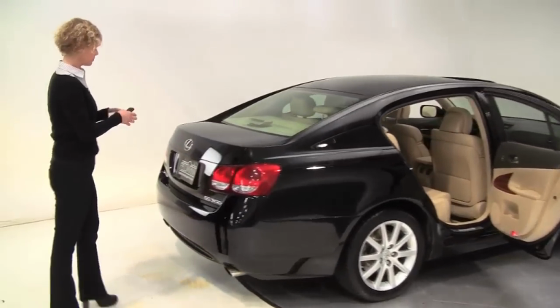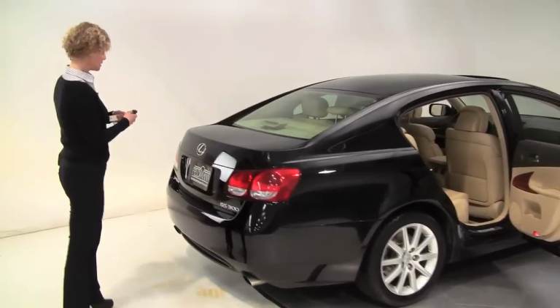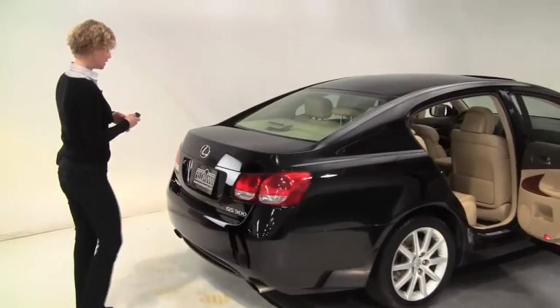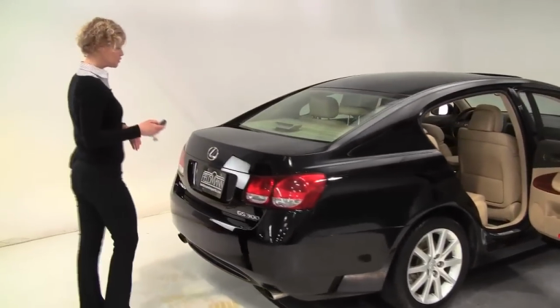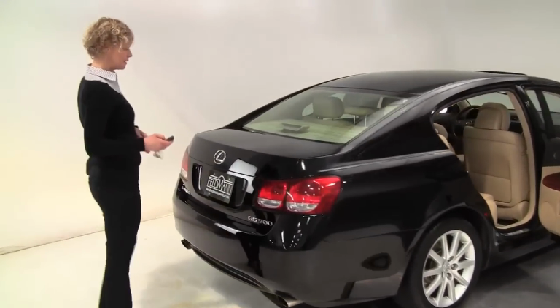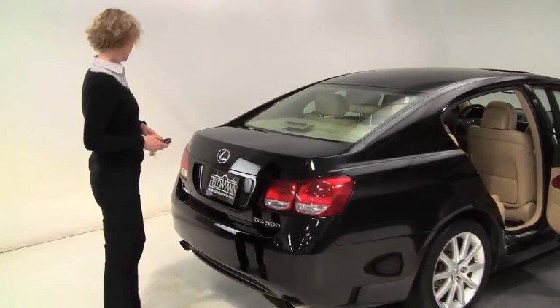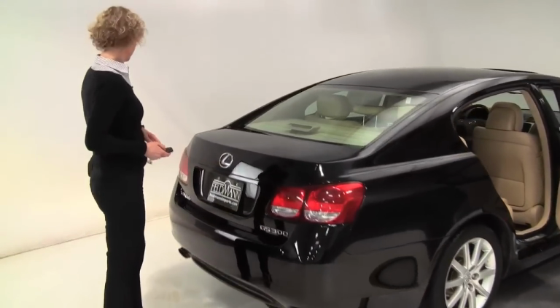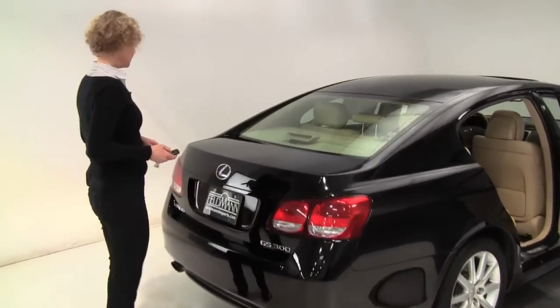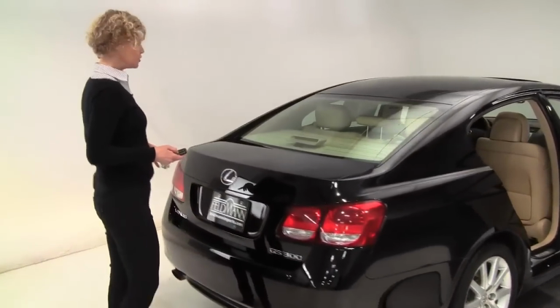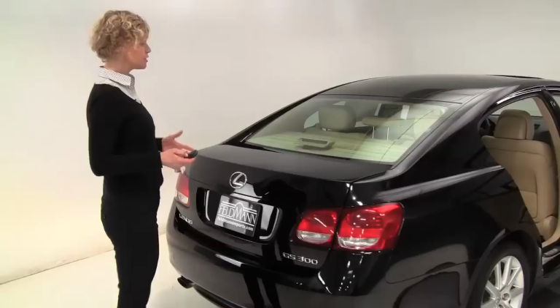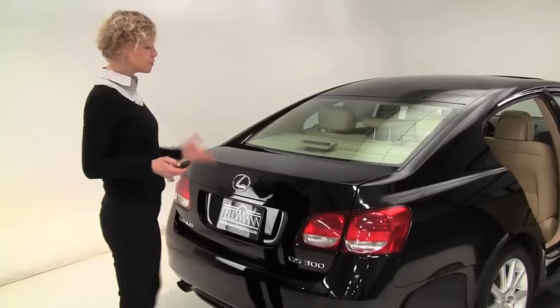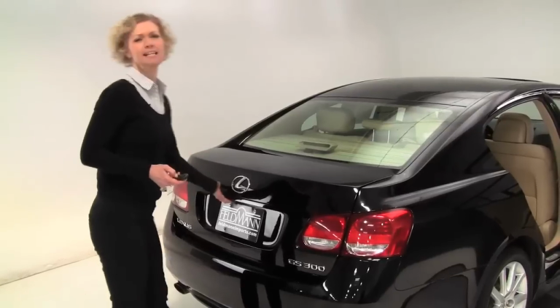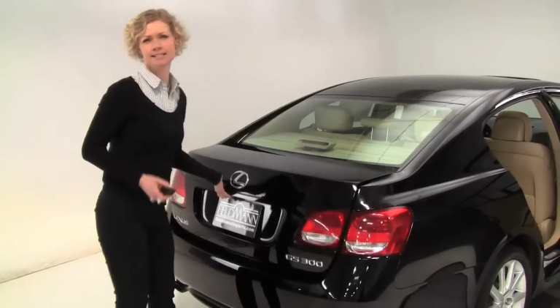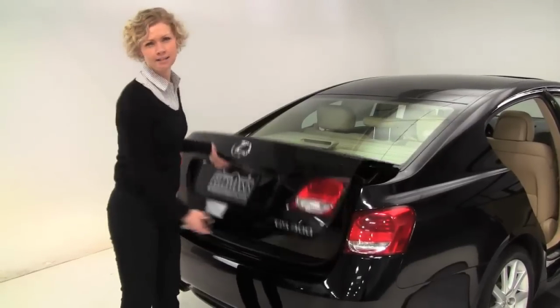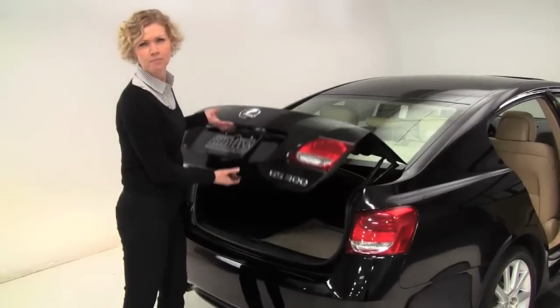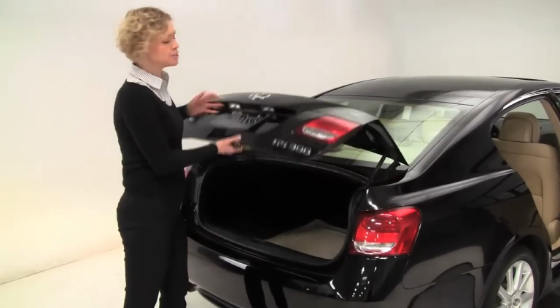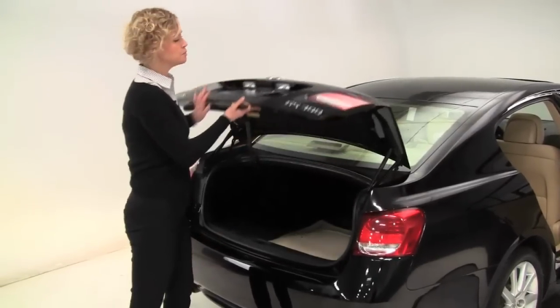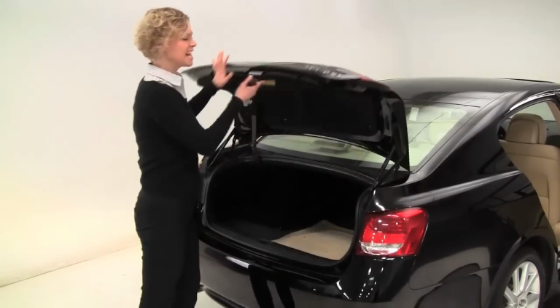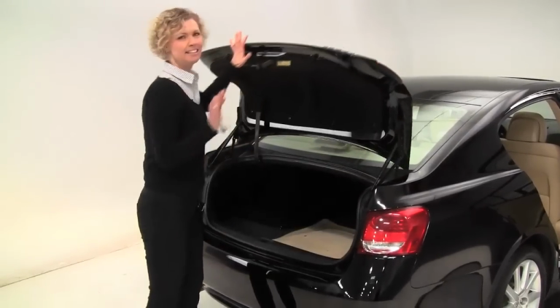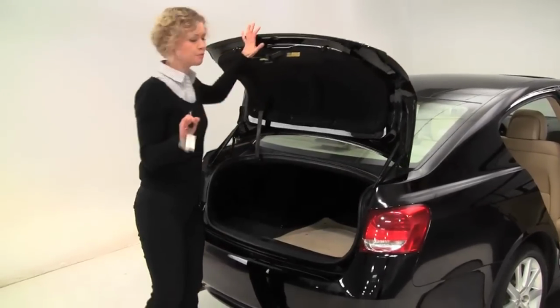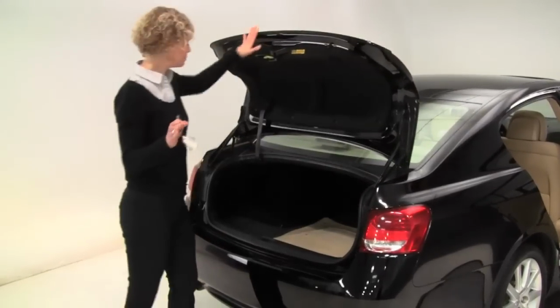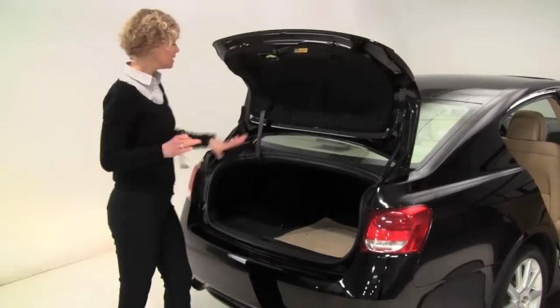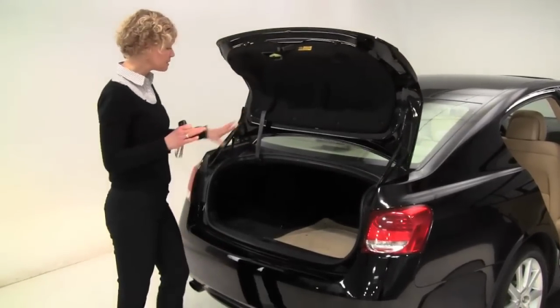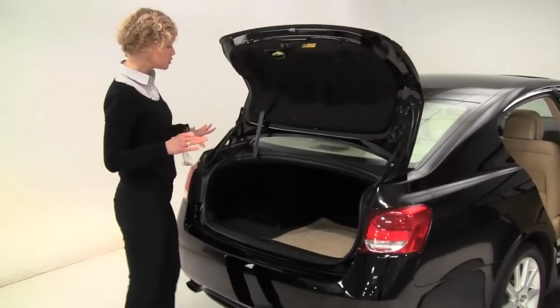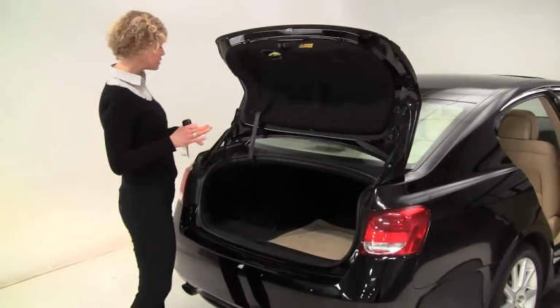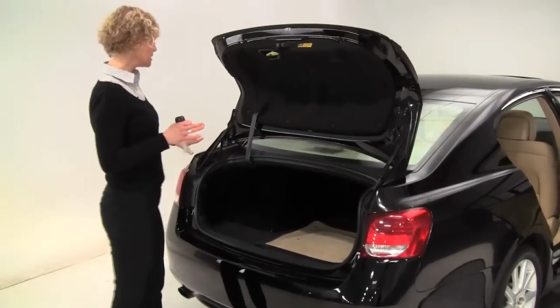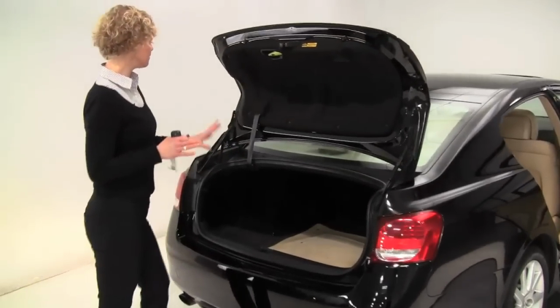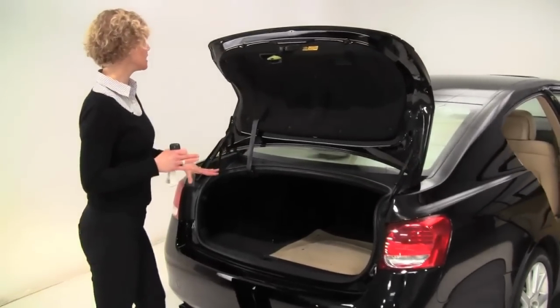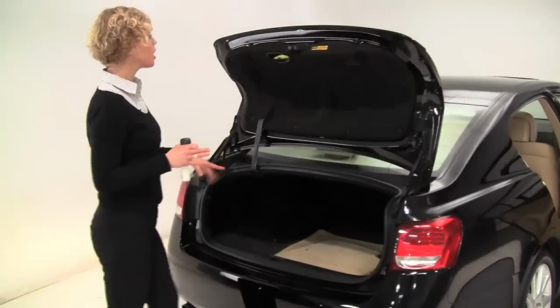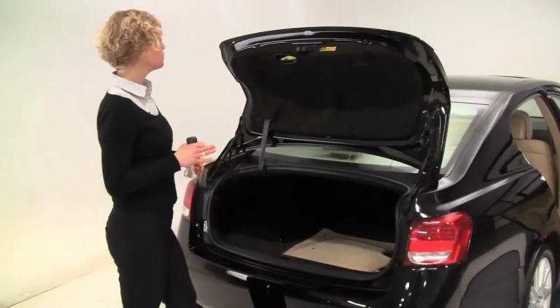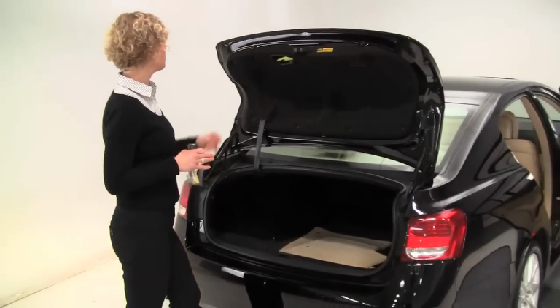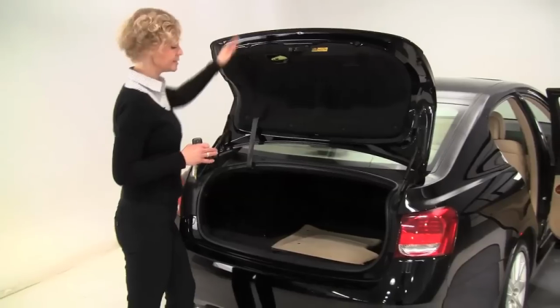Let's take a look in the trunk. The GS is a really nice size, really manageable, with plenty of head and leg room. Nice amount of trunk space, and there's a full set of carpeted floor mats.